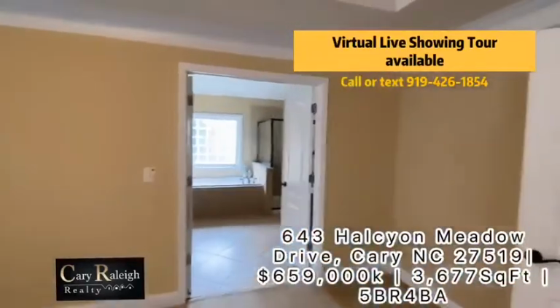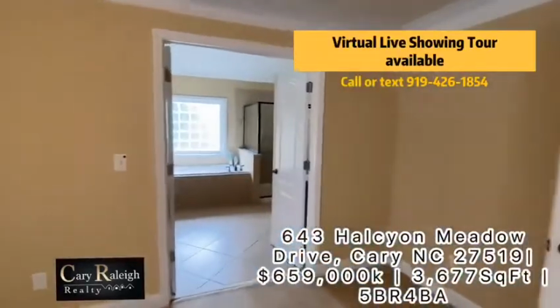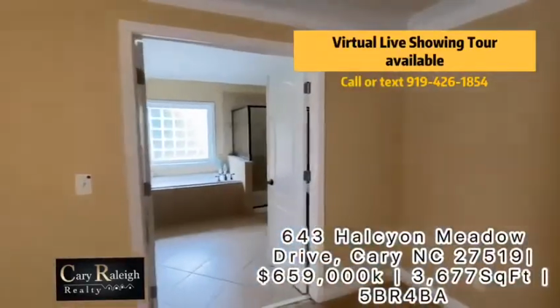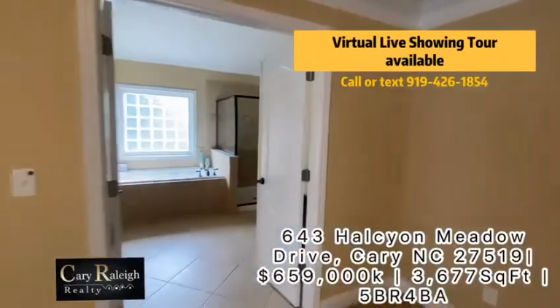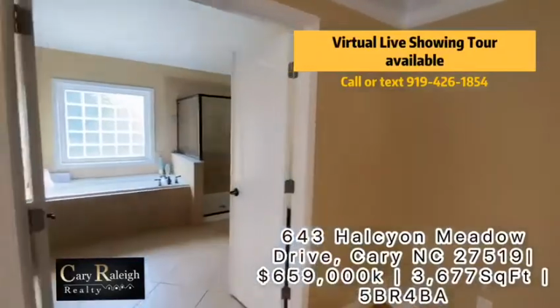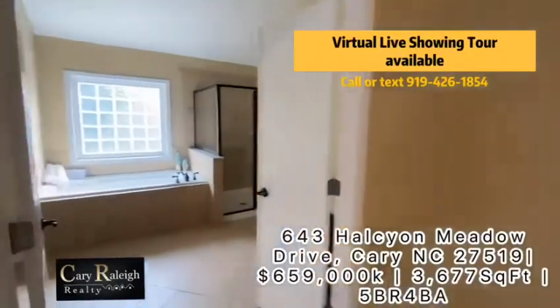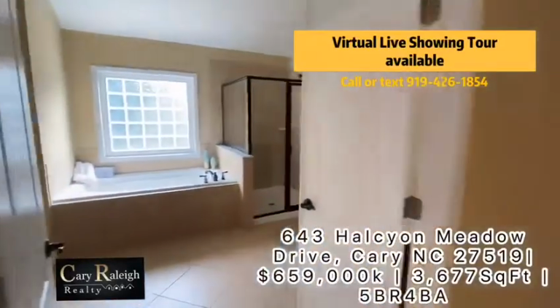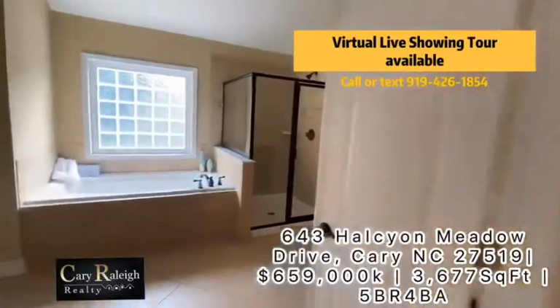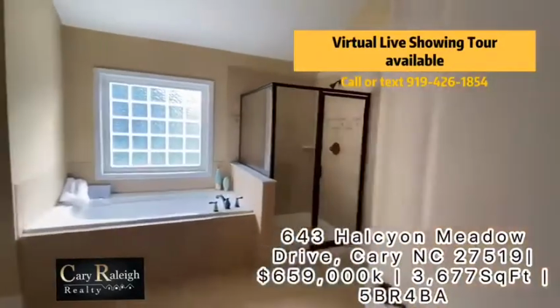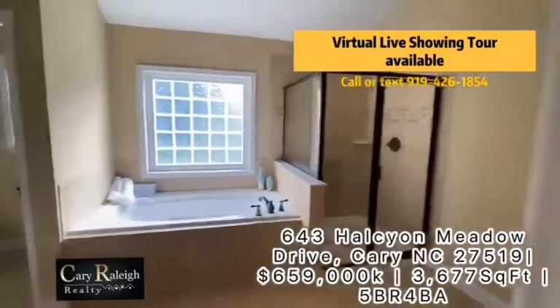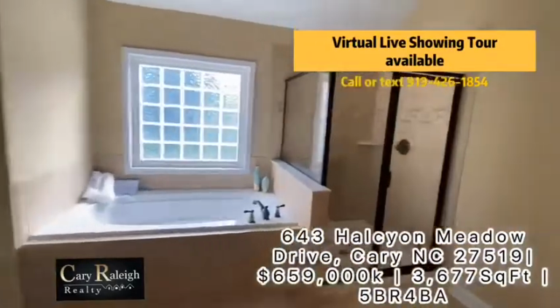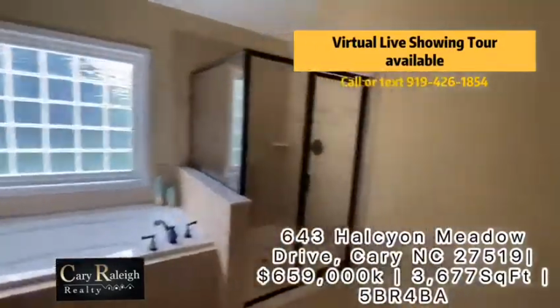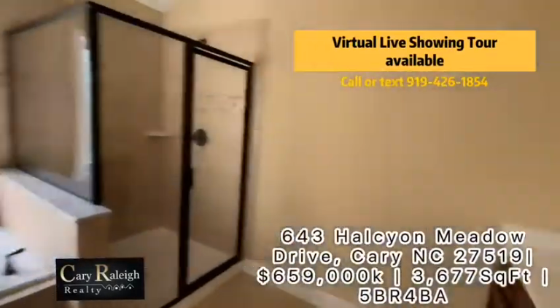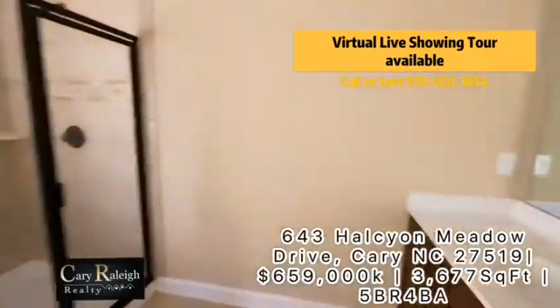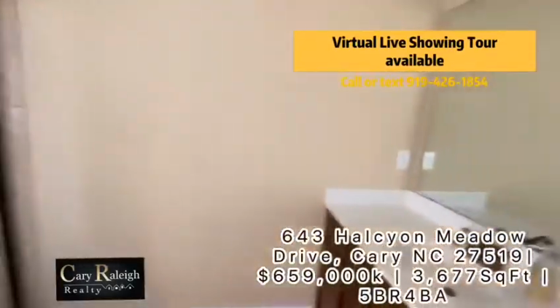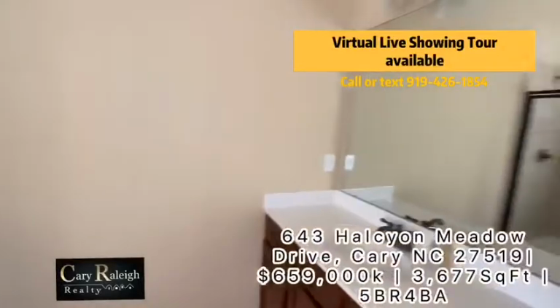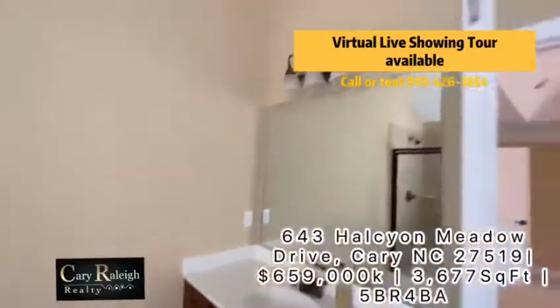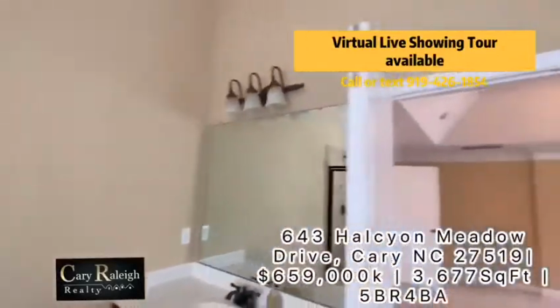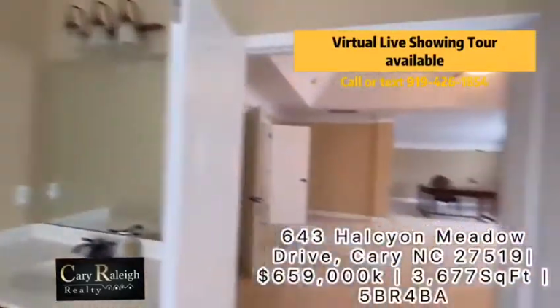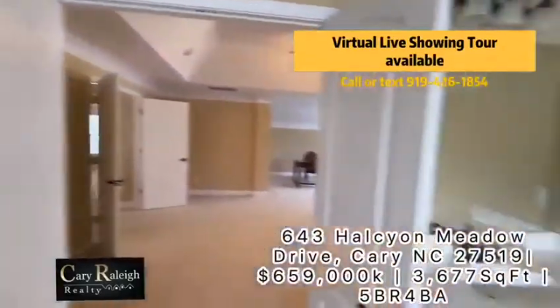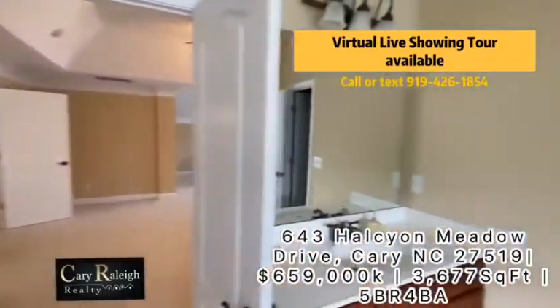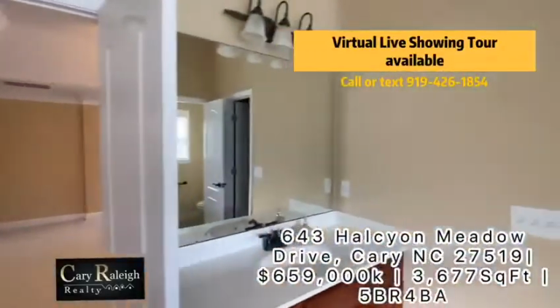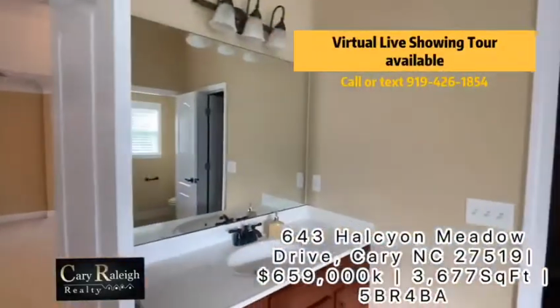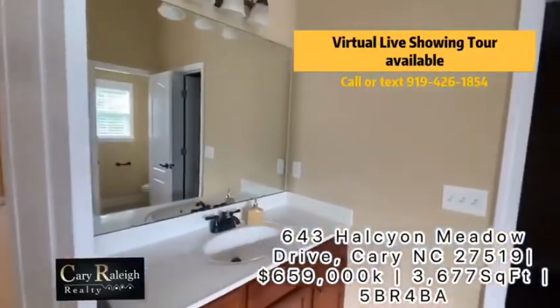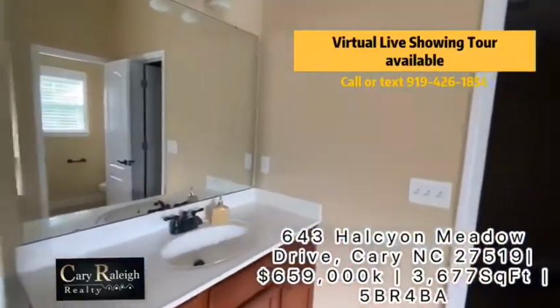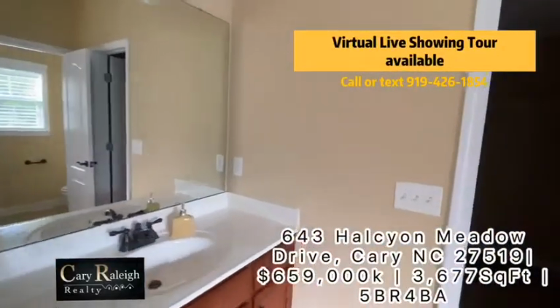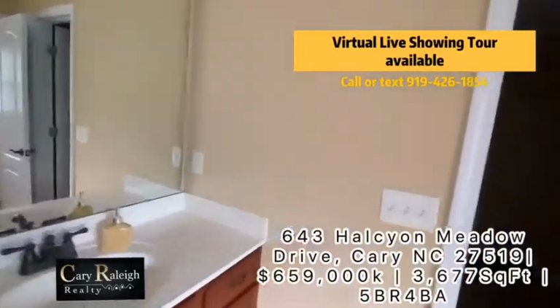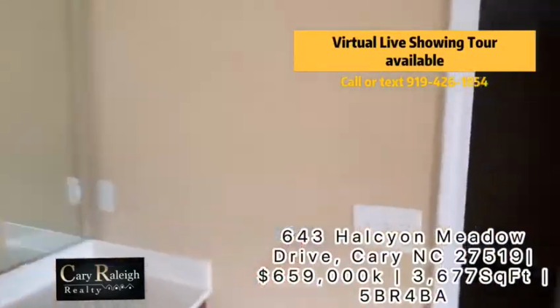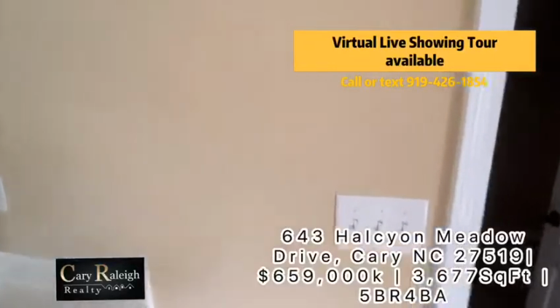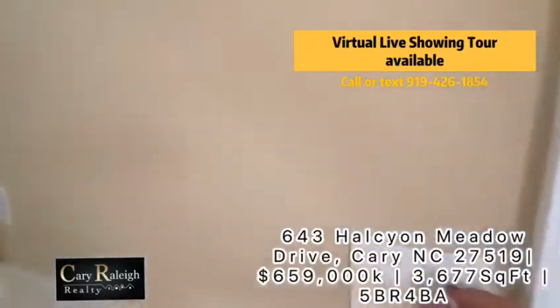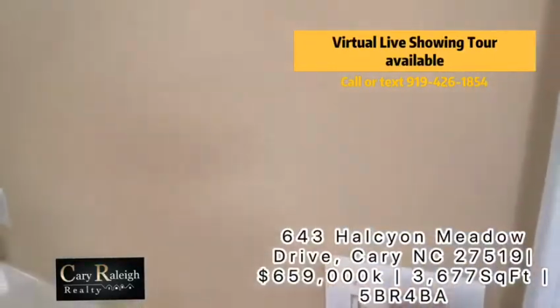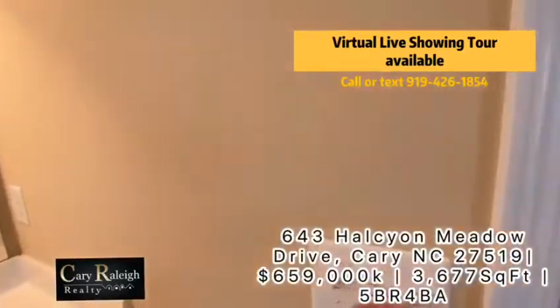And you will see the tub and shower combo with dual vanity sink, and a very good size master closet.